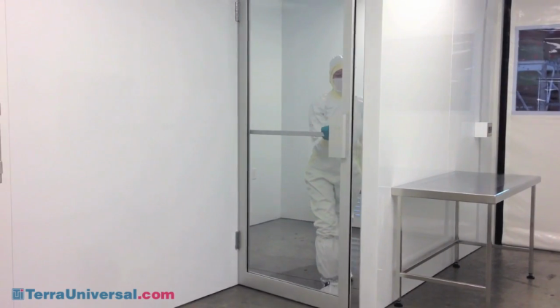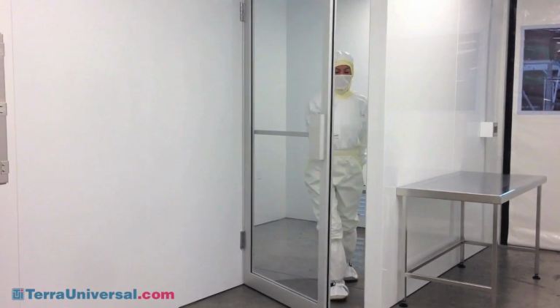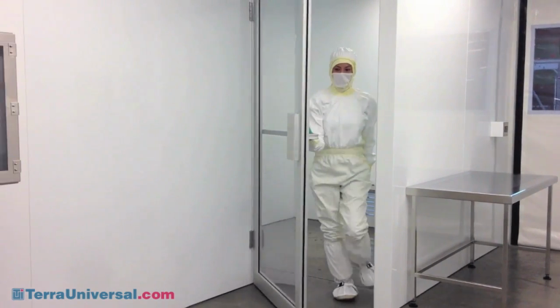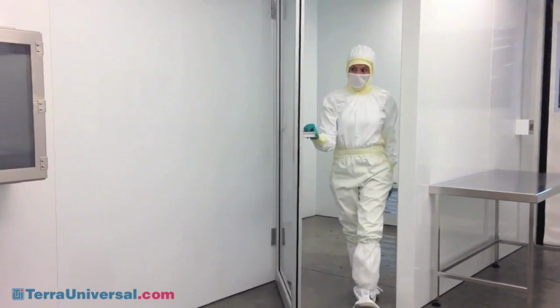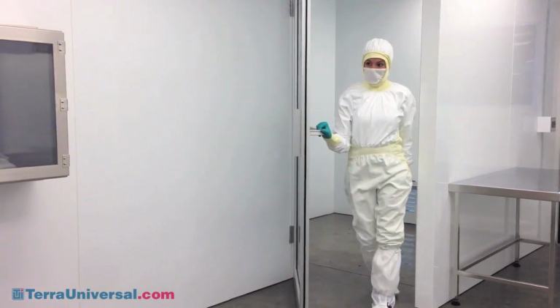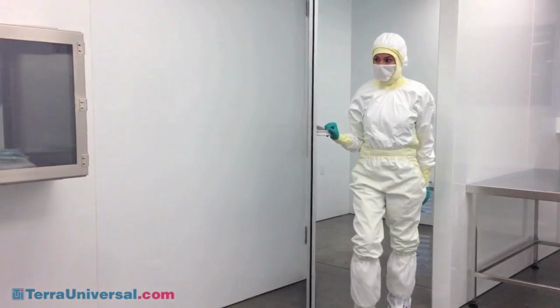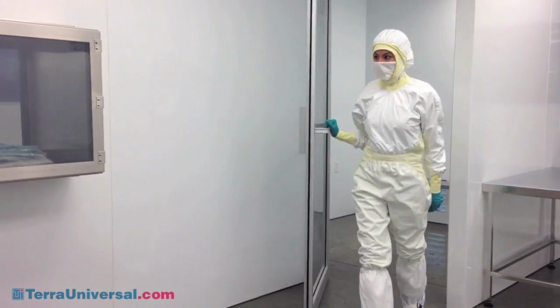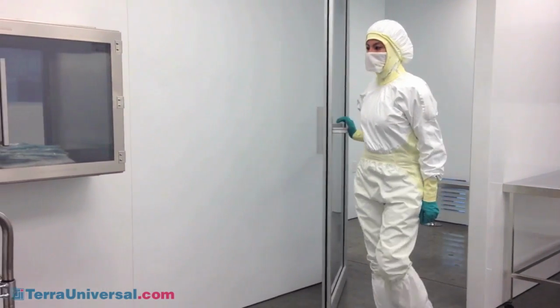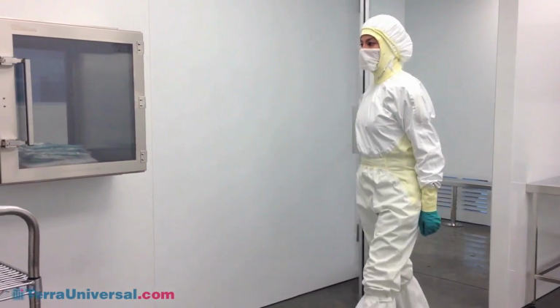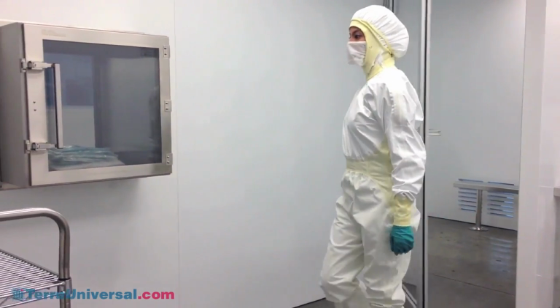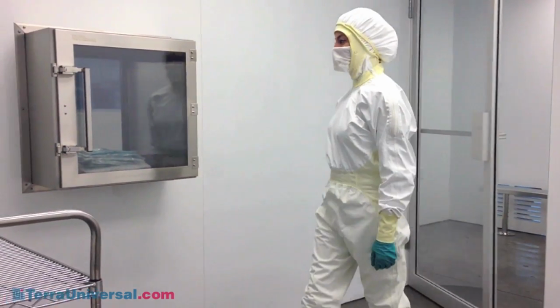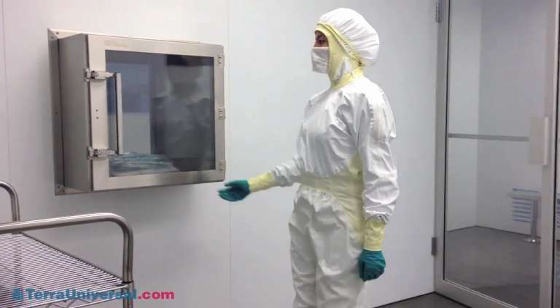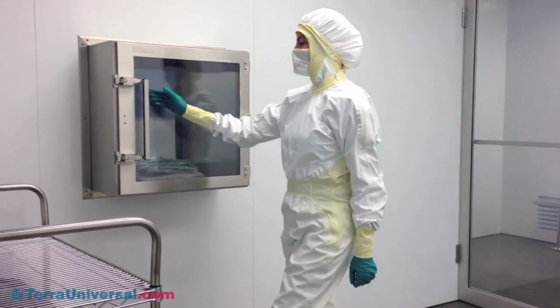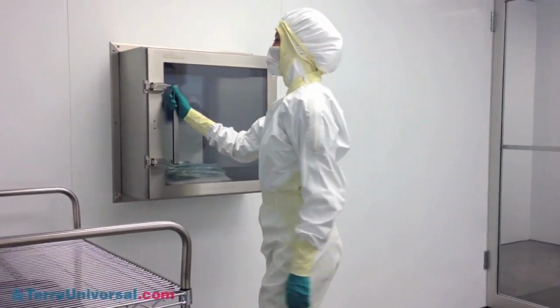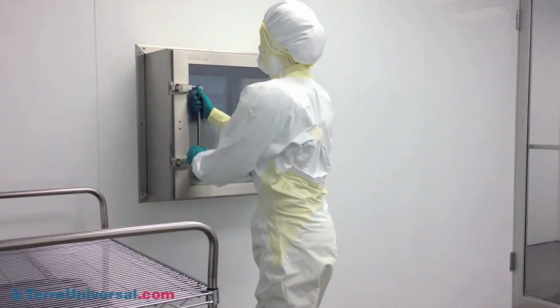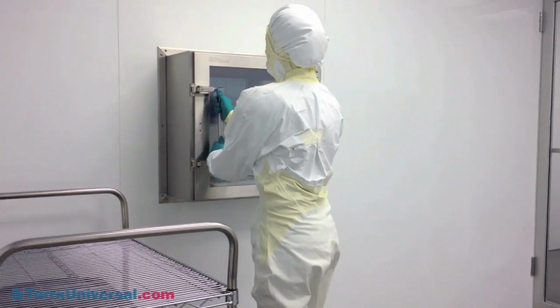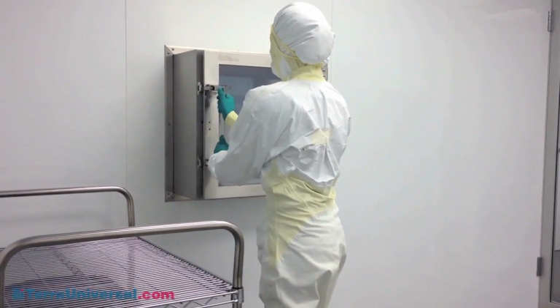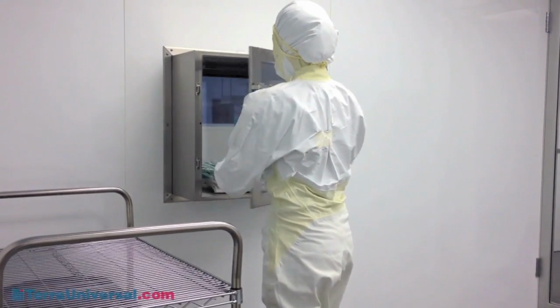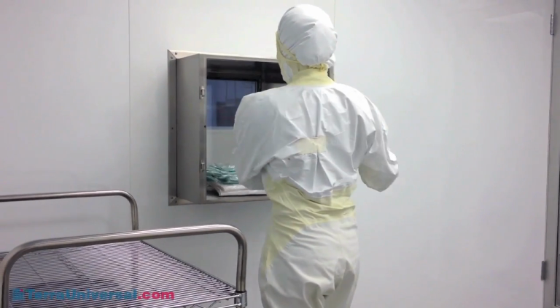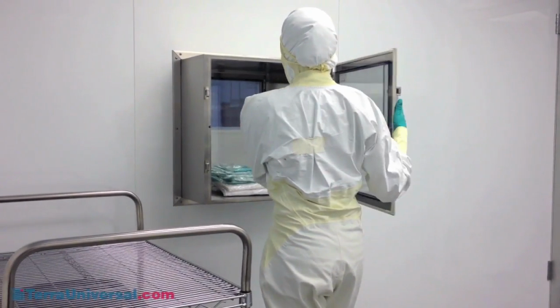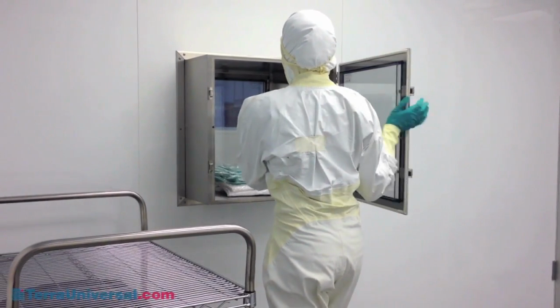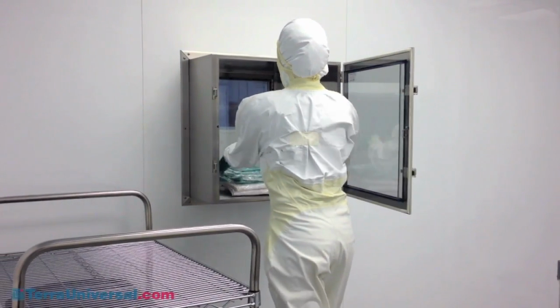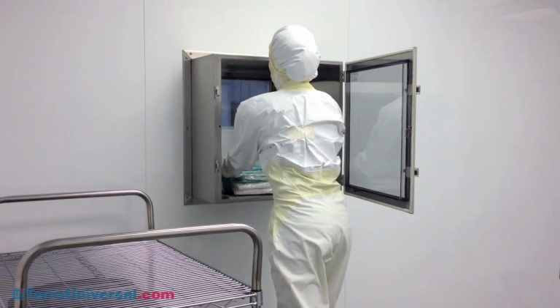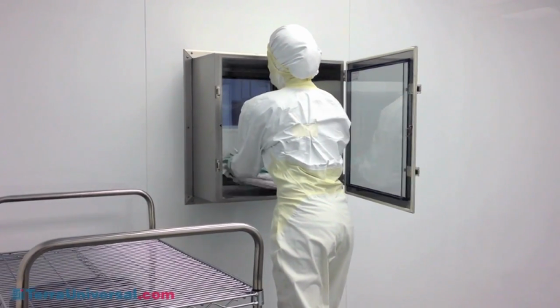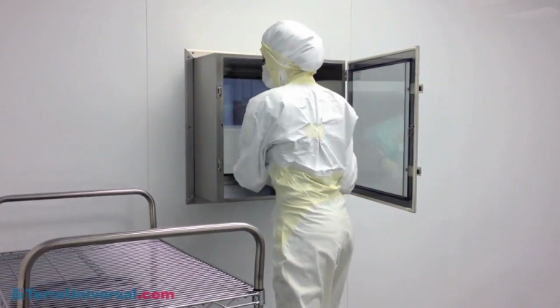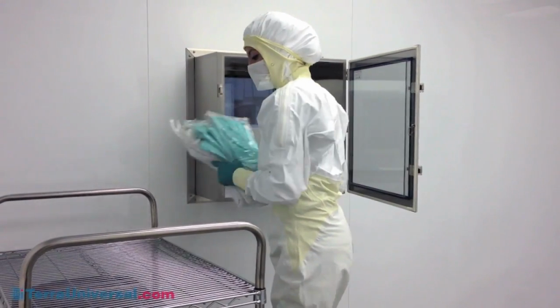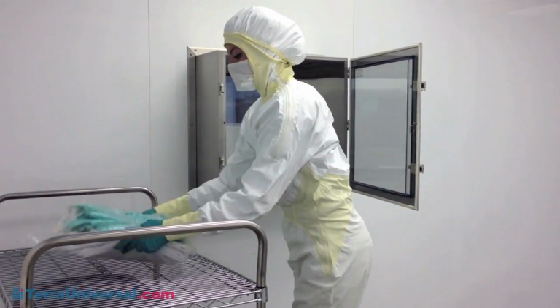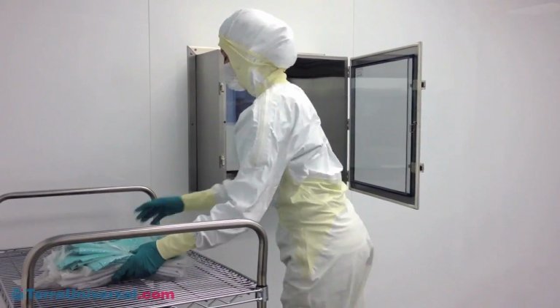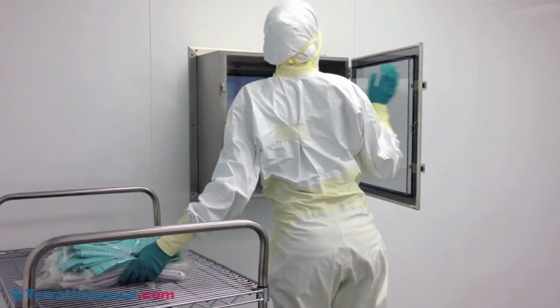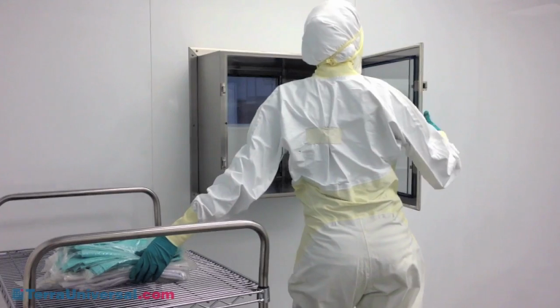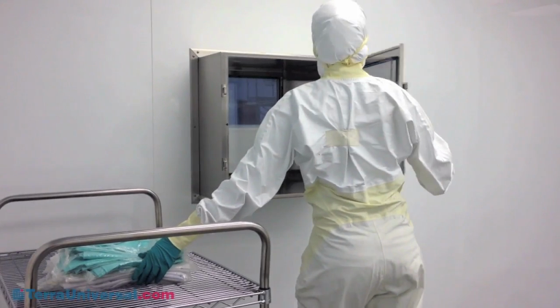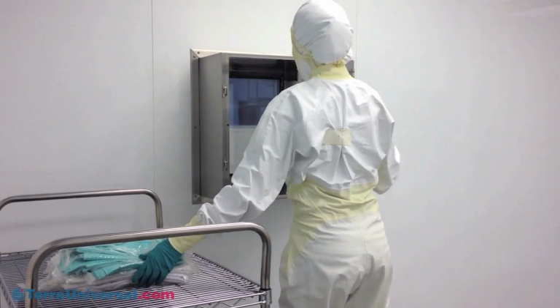The unit exceeds CGMP, FDA, and EMEA requirements, making the door ideal for installation in pharmaceutical, medical device, and hospital environments.